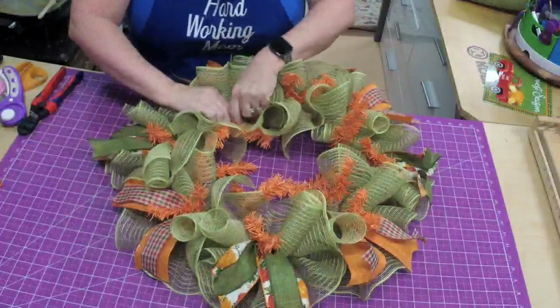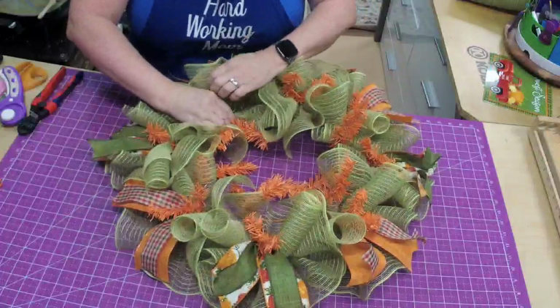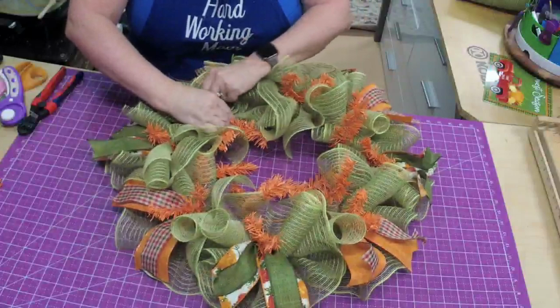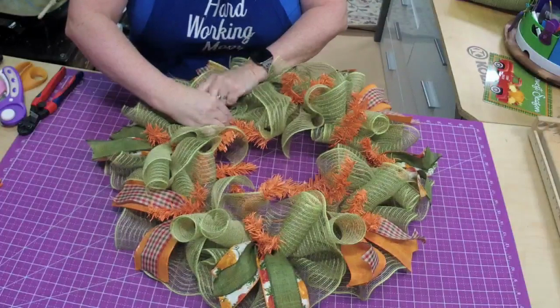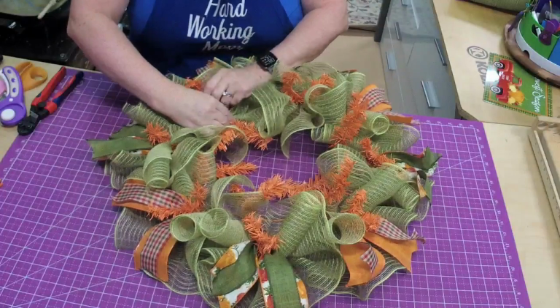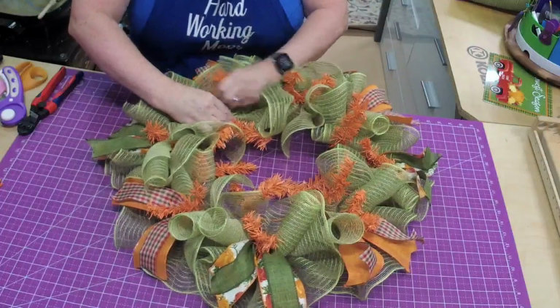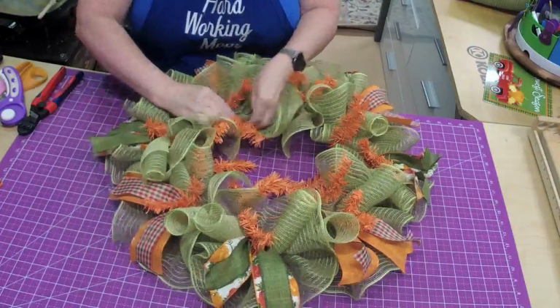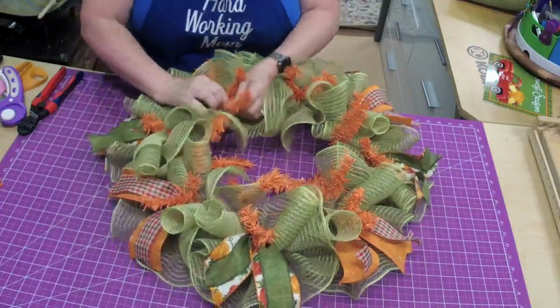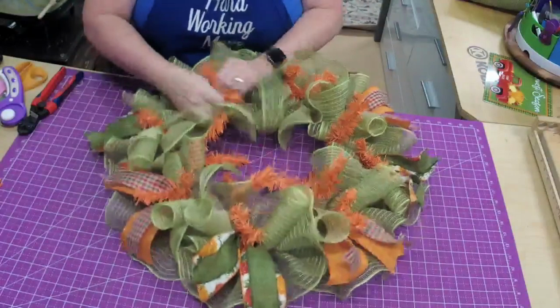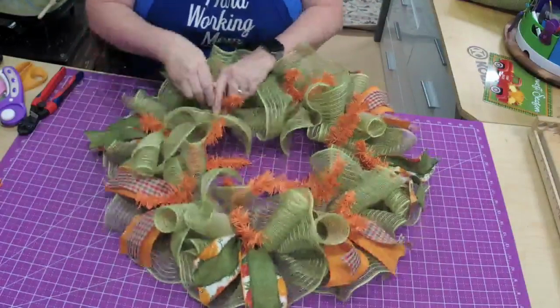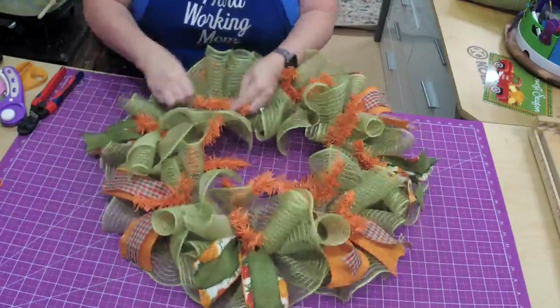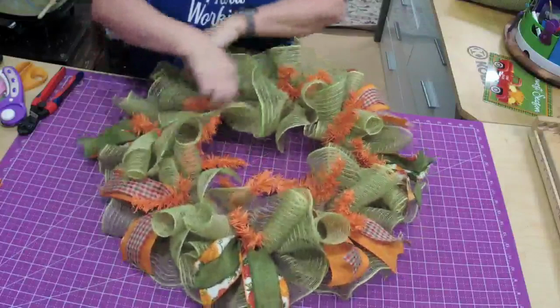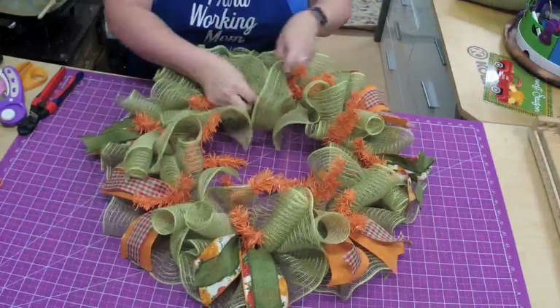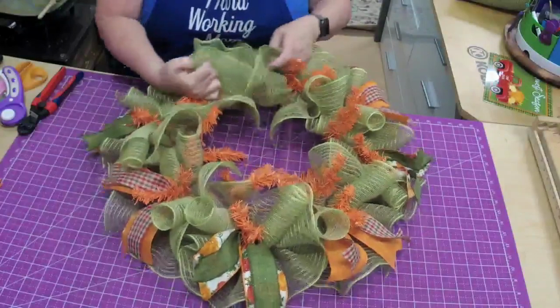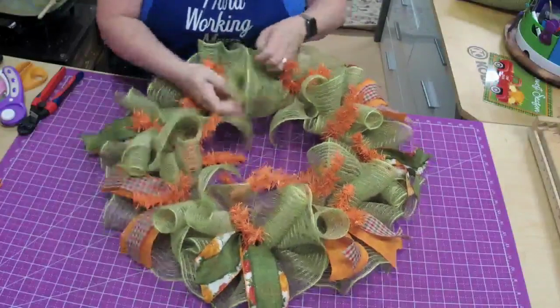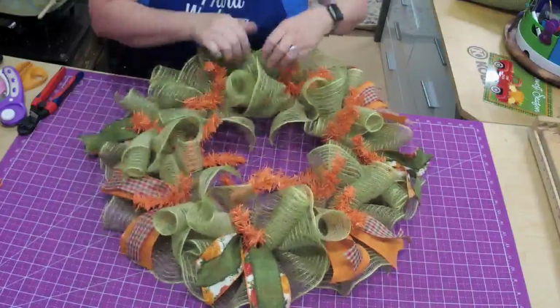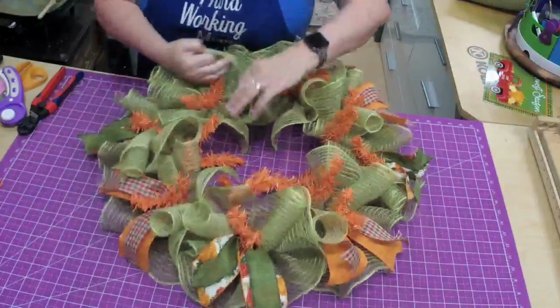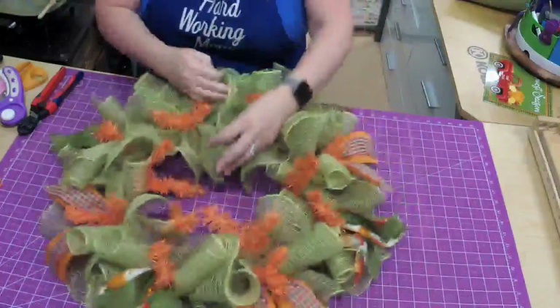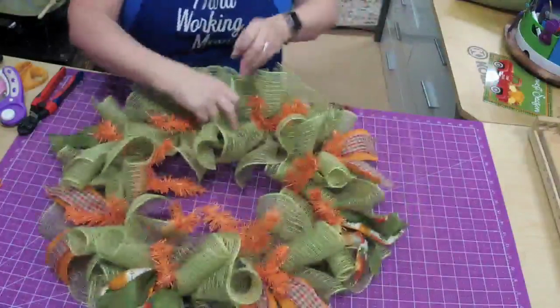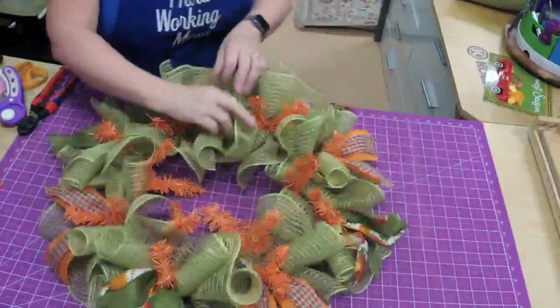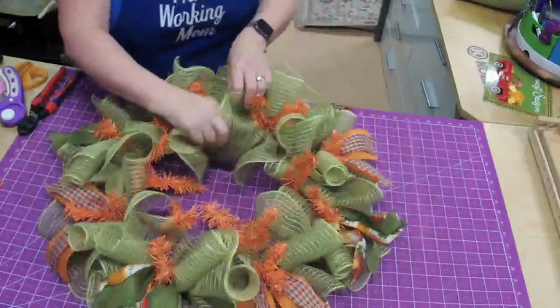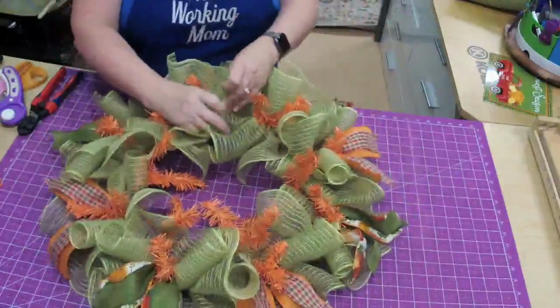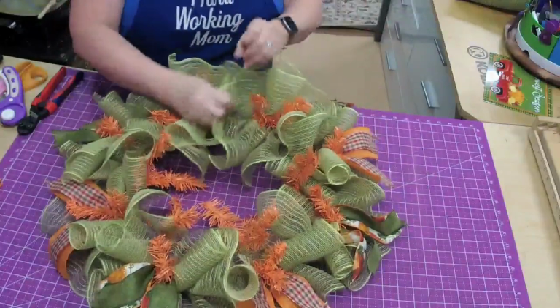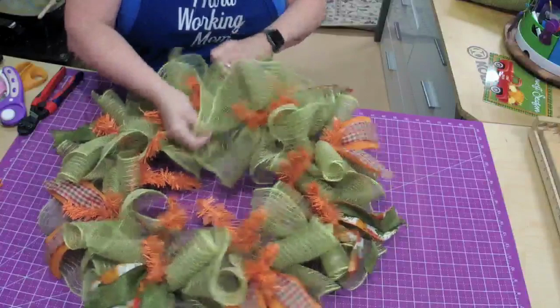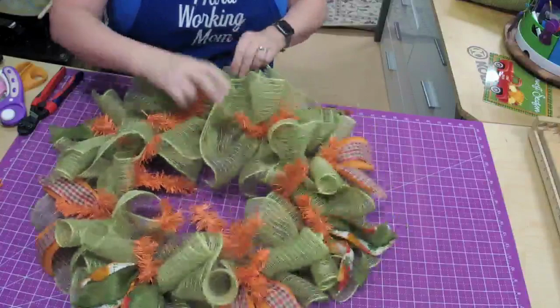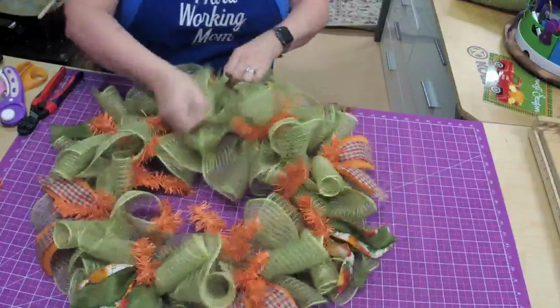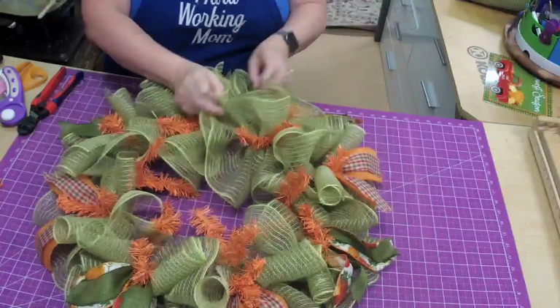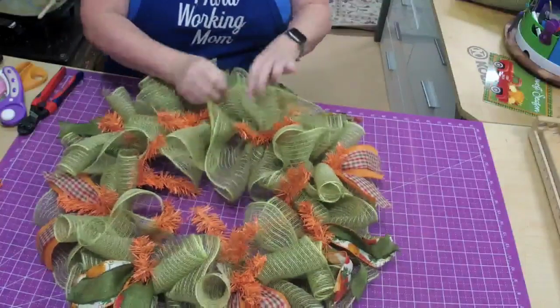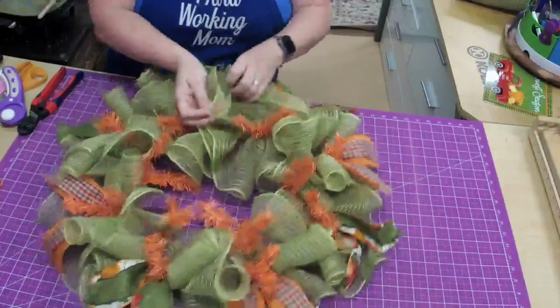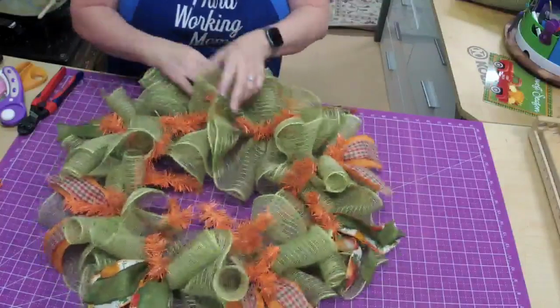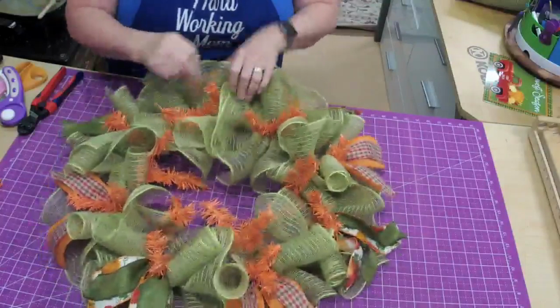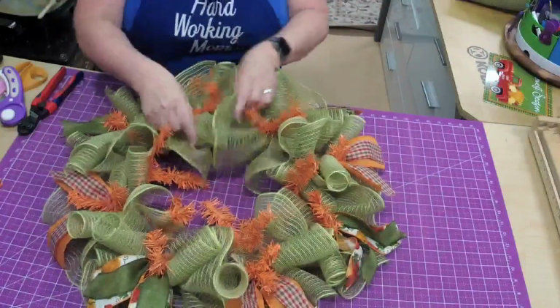The great thing is that this wreath costs less, so you can still get a good profit on it — which is what I hope y'all are doing.